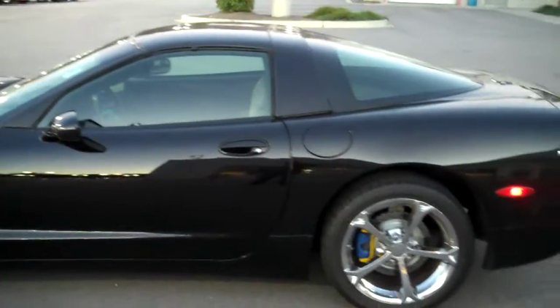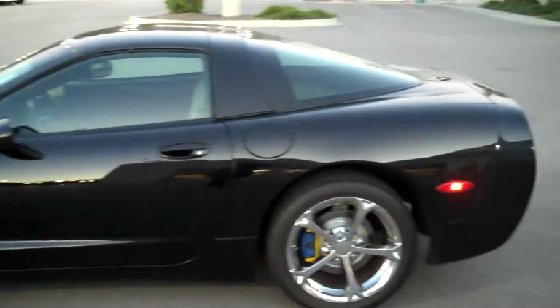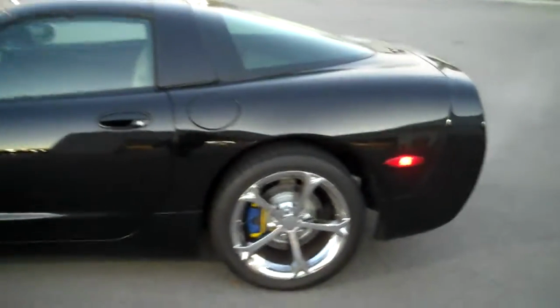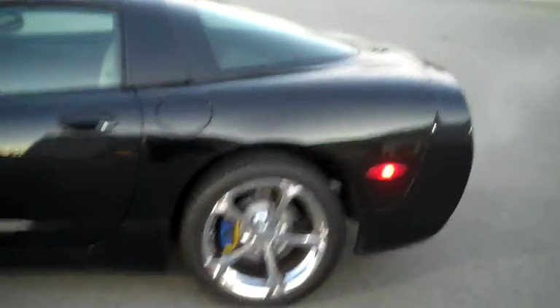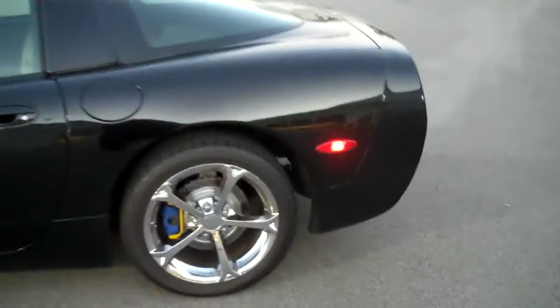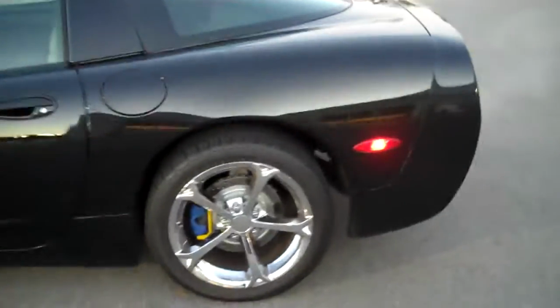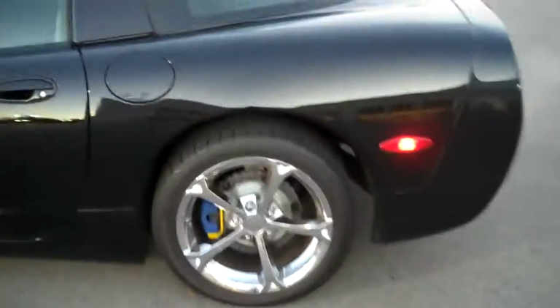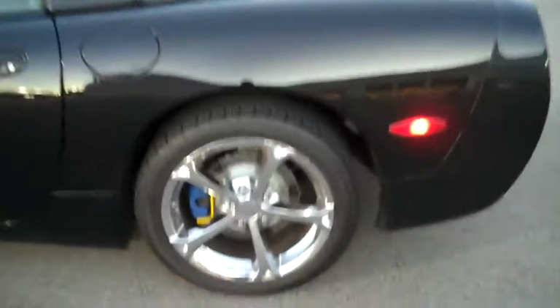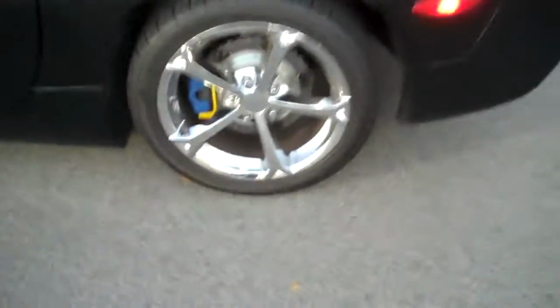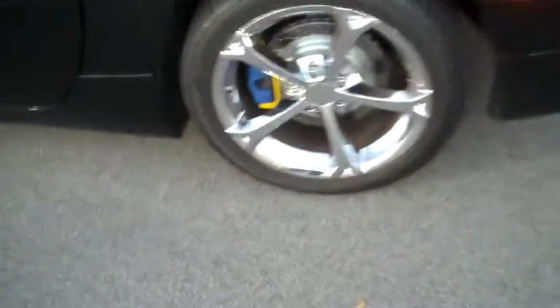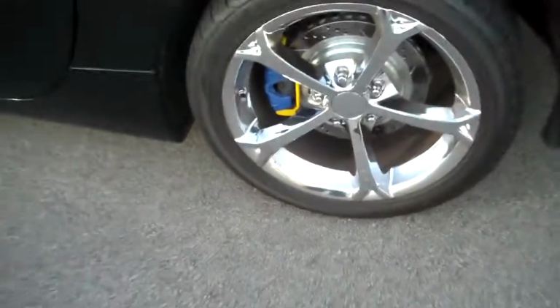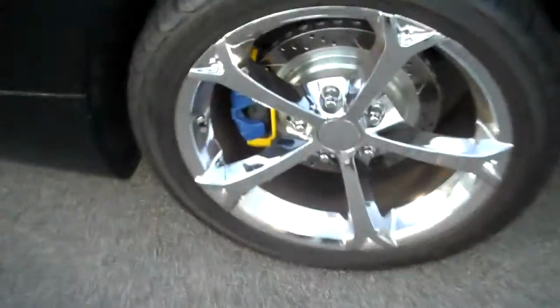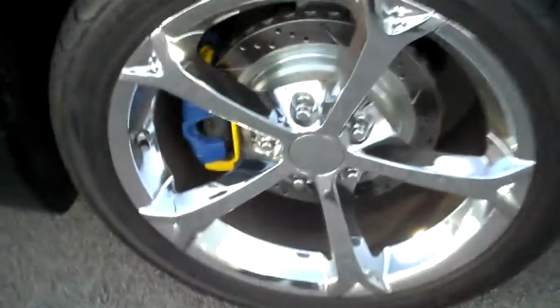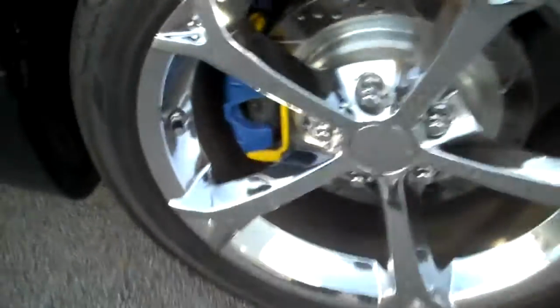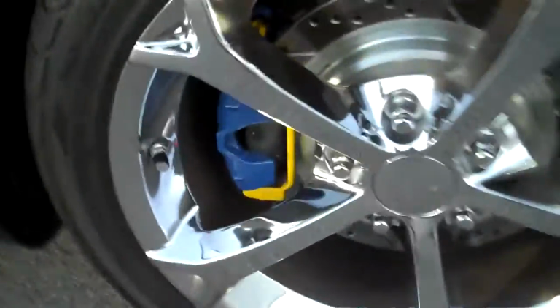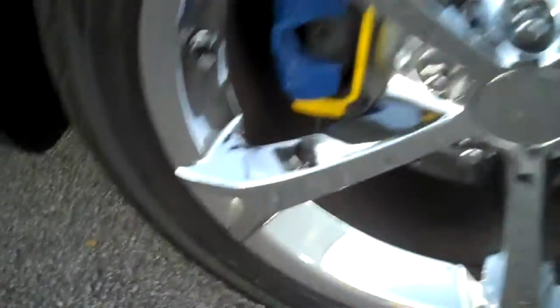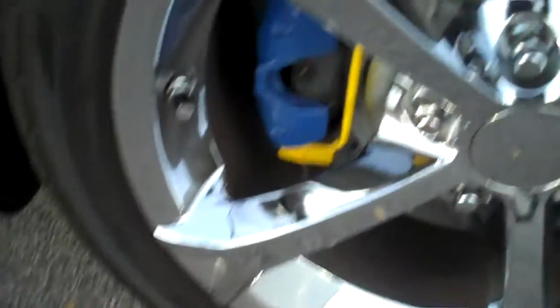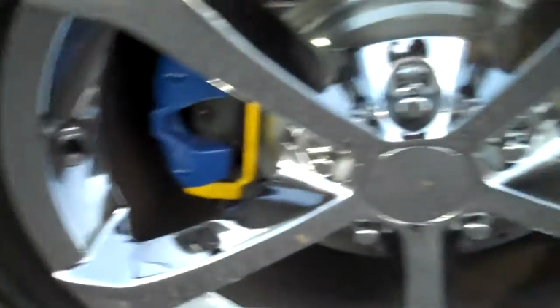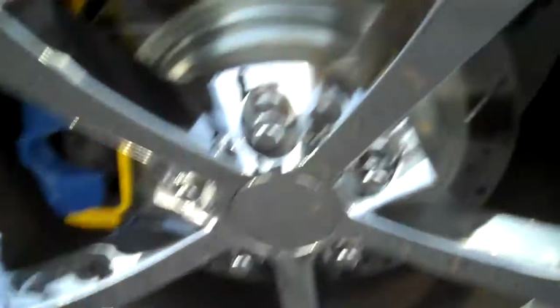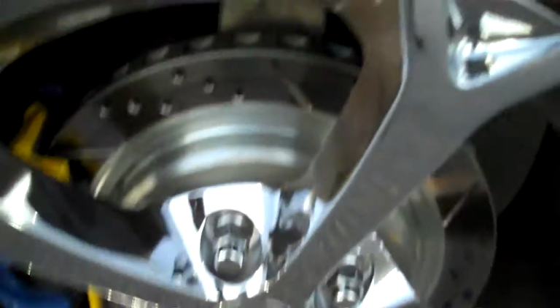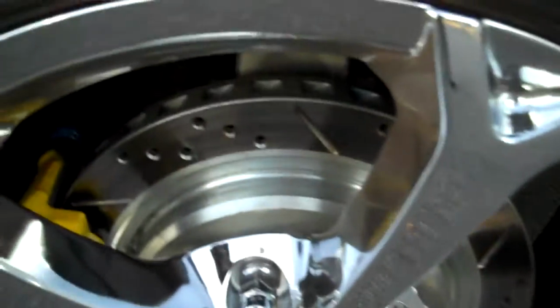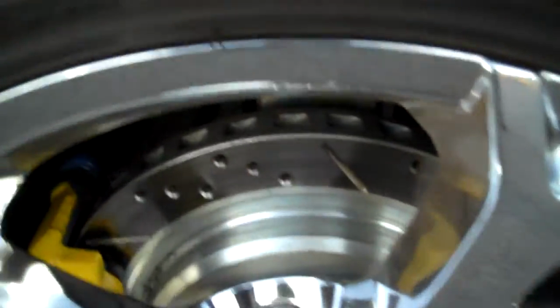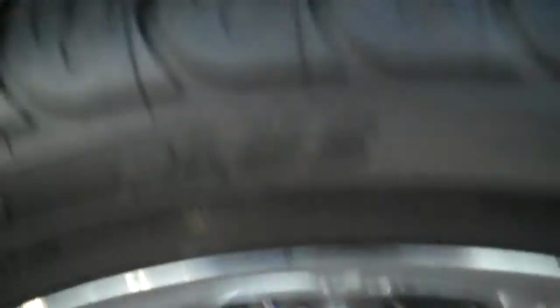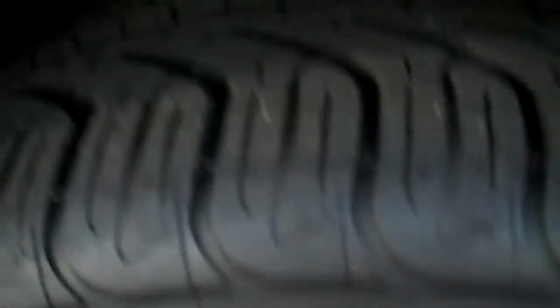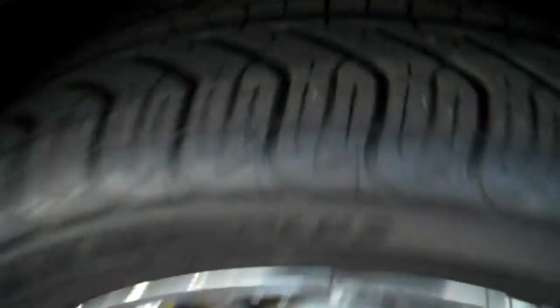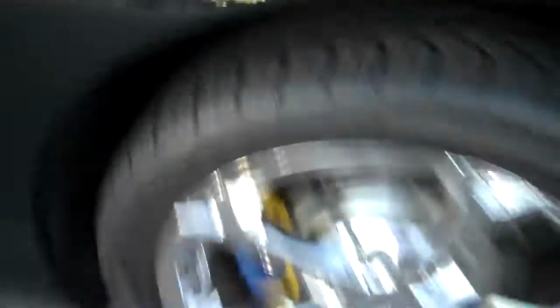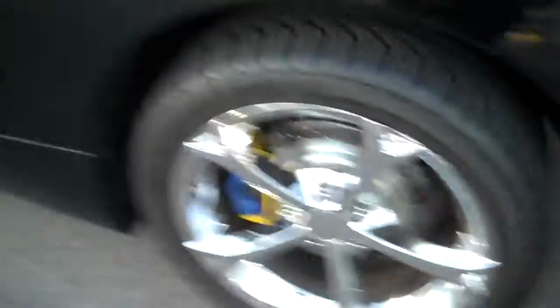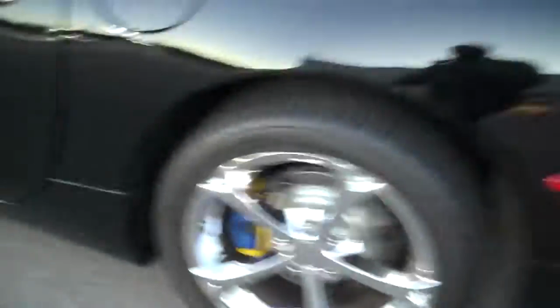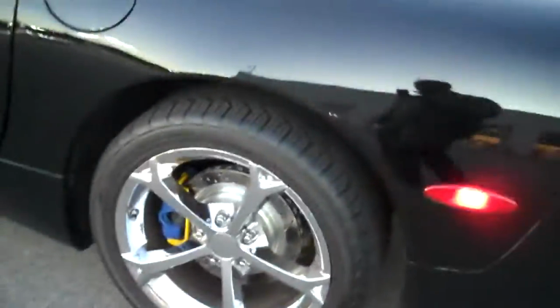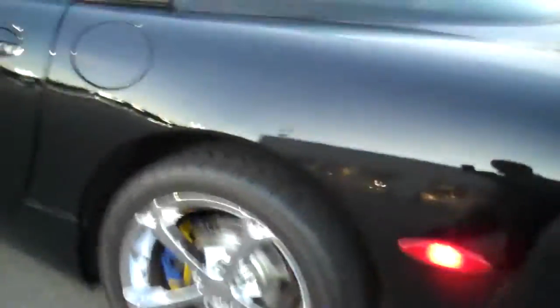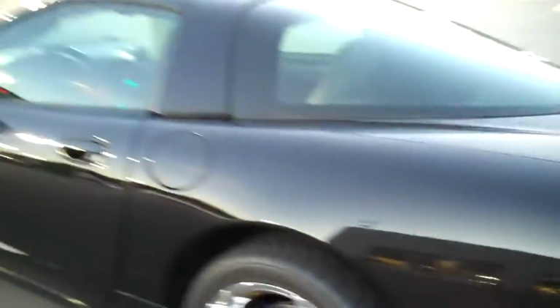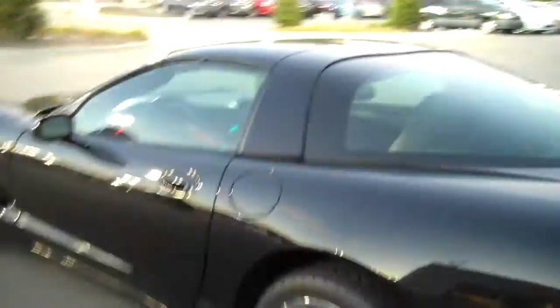The car has a custom exhaust. It's got drilled rotors and custom painted calipers.